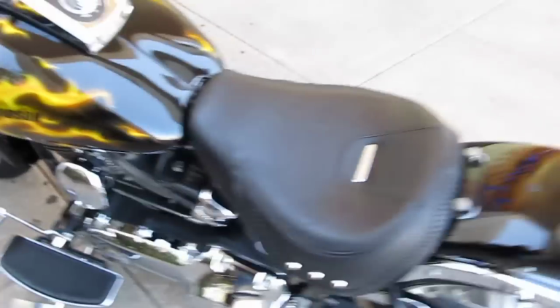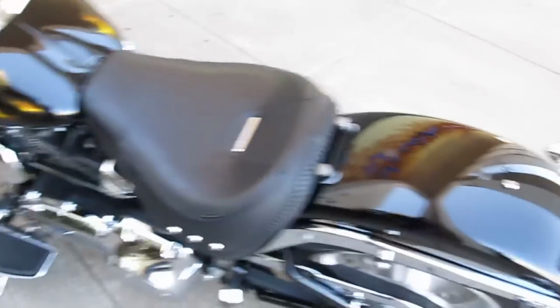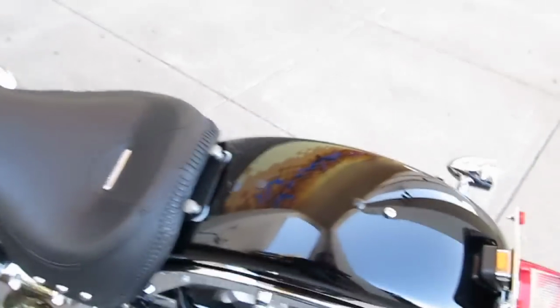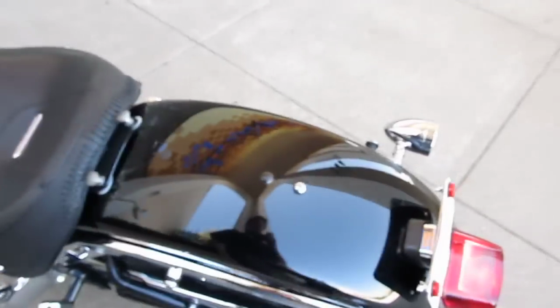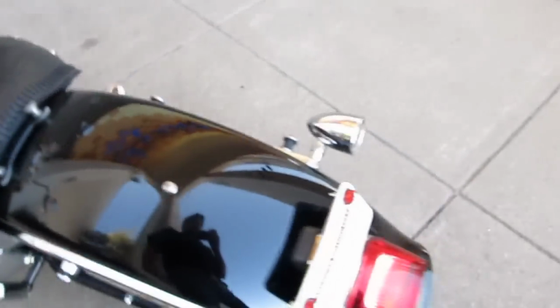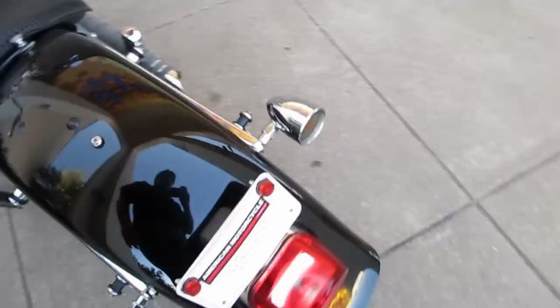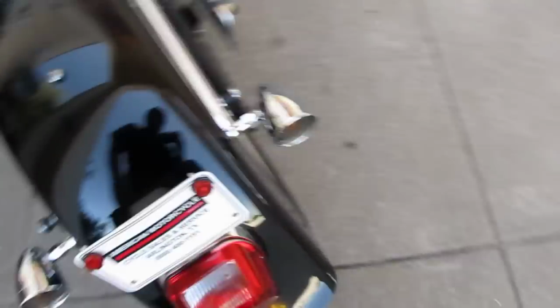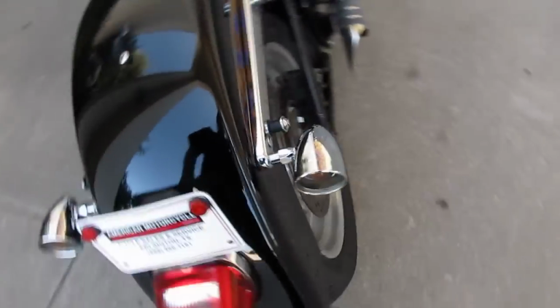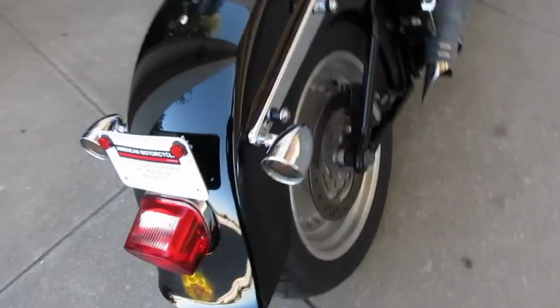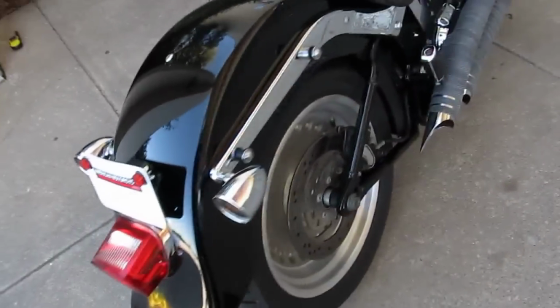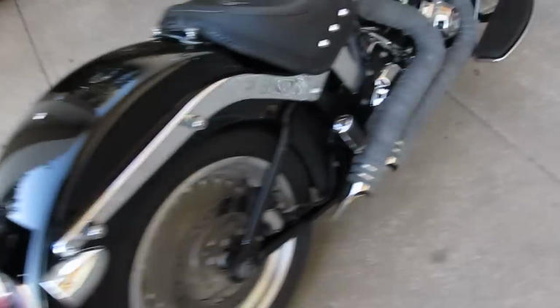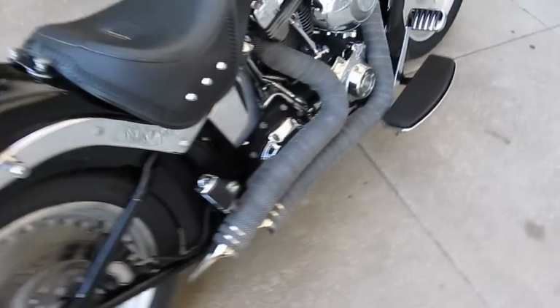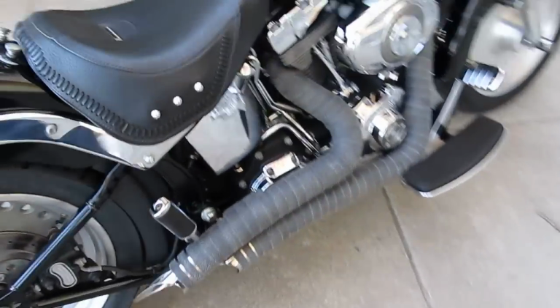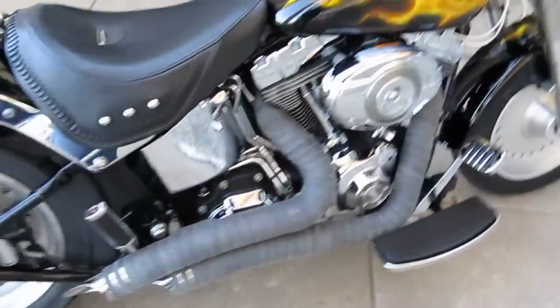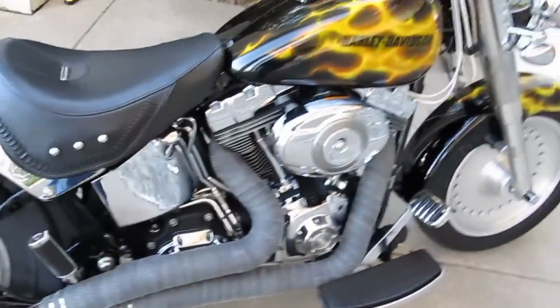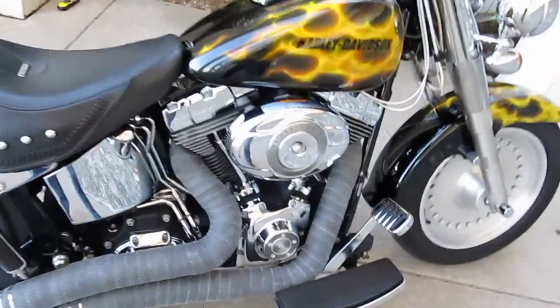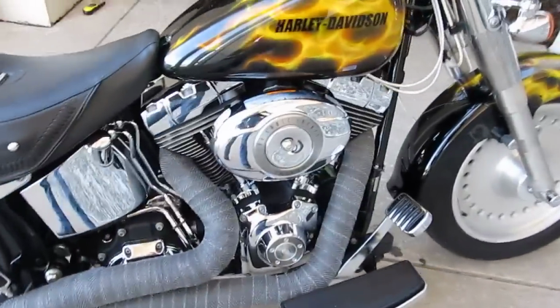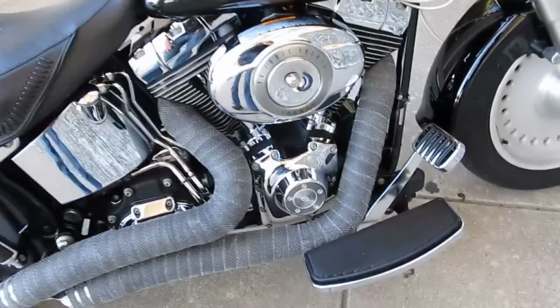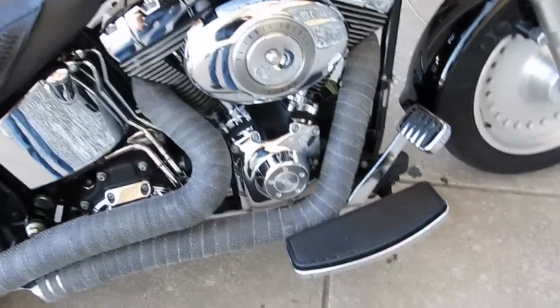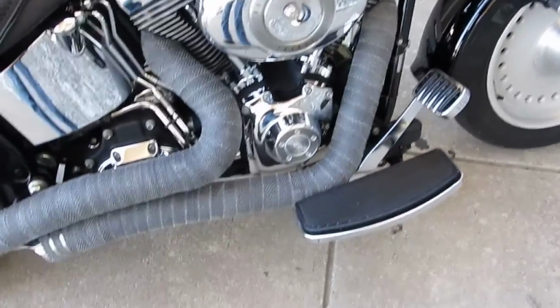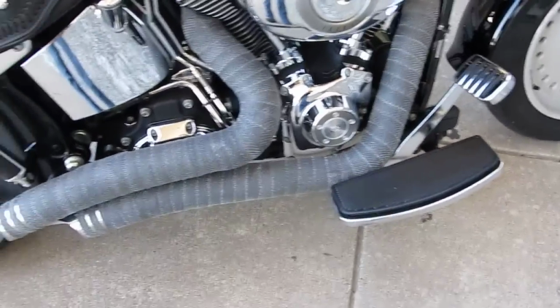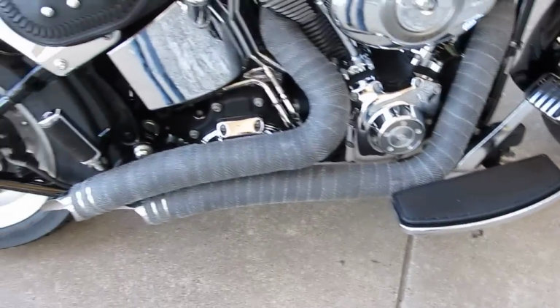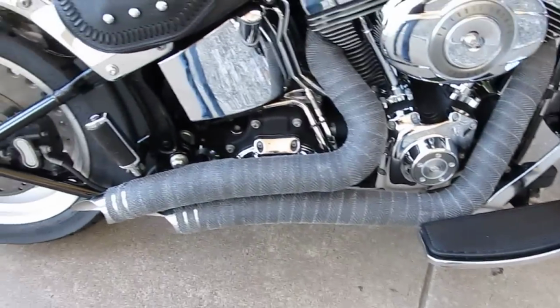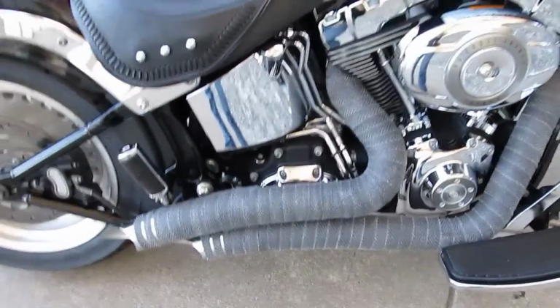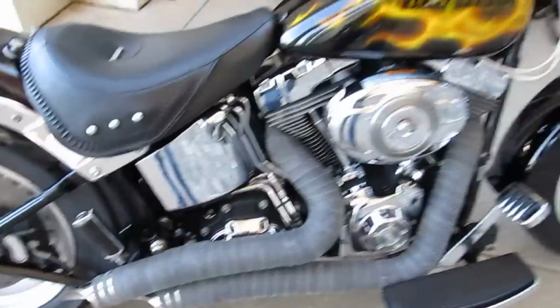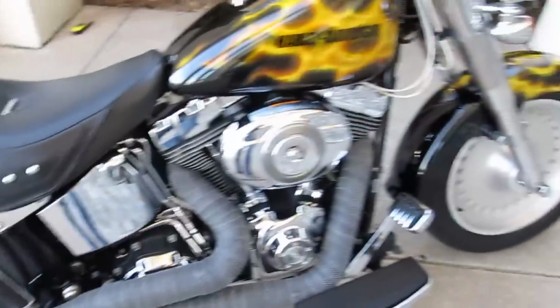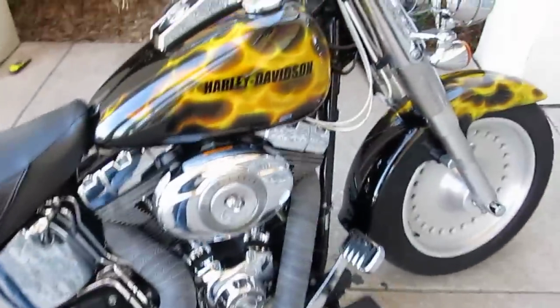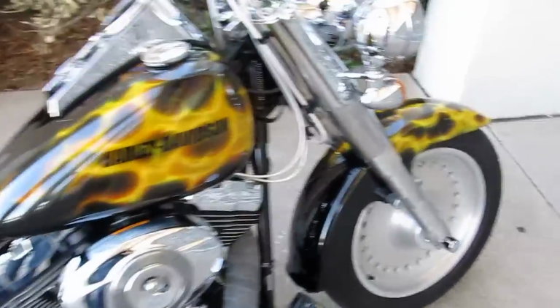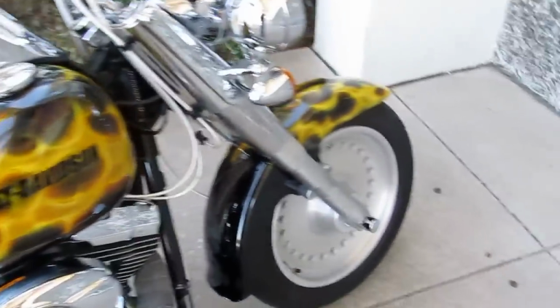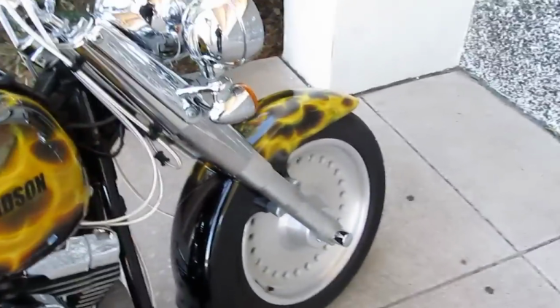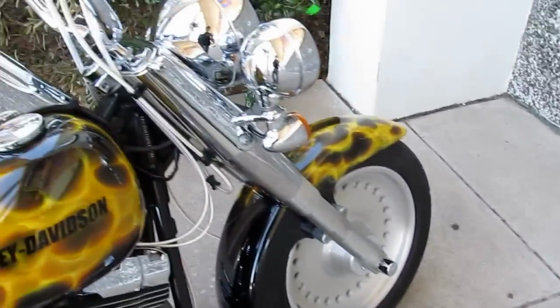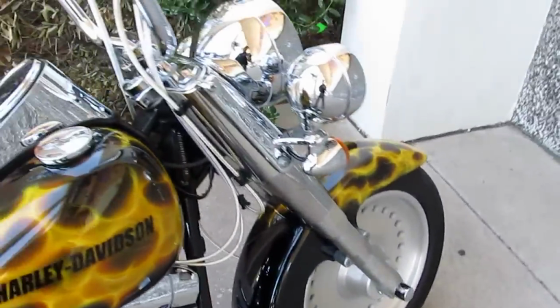It has a solo seat. It does have the fat fender. Vance and Hines pipes that have been wrapped to give it that old school look. Solid disc wheels.